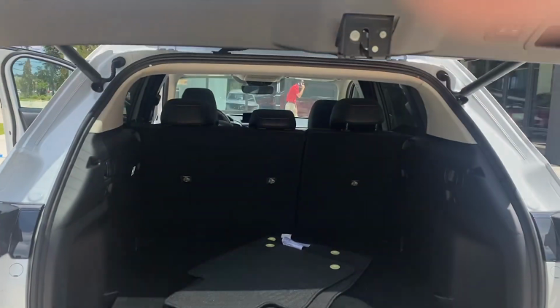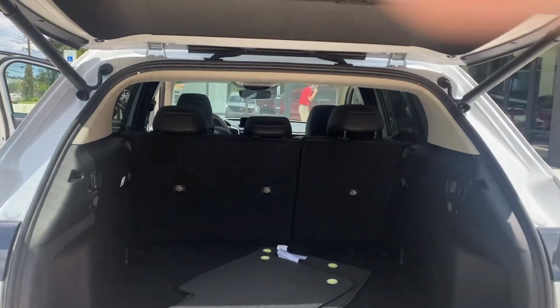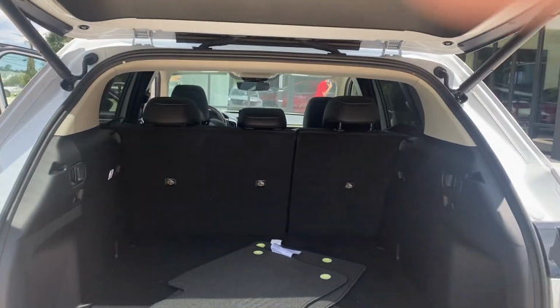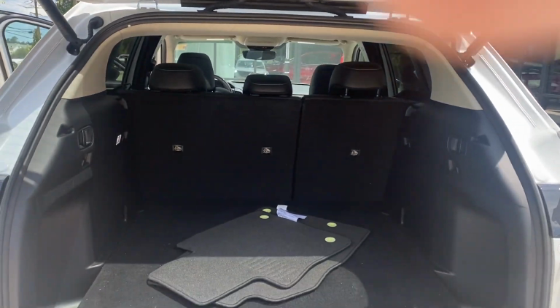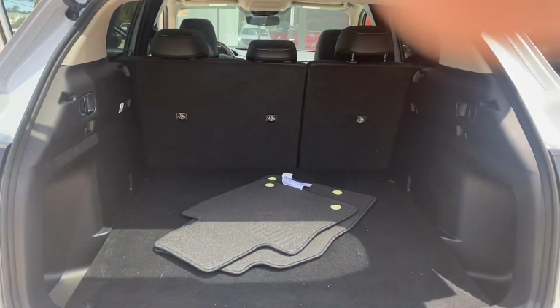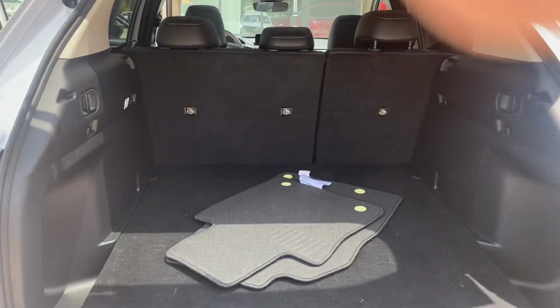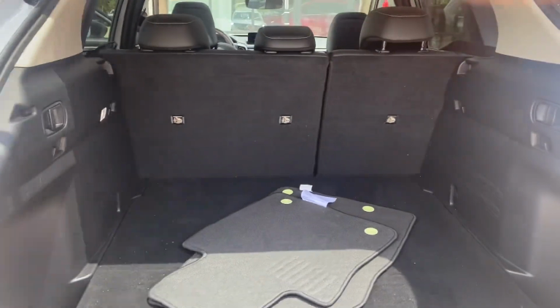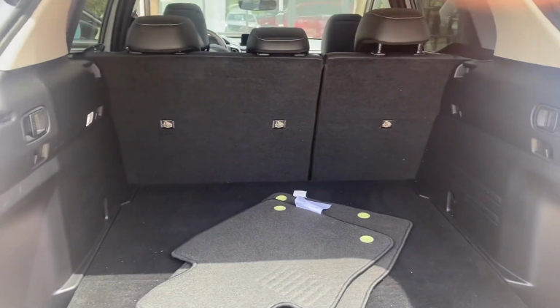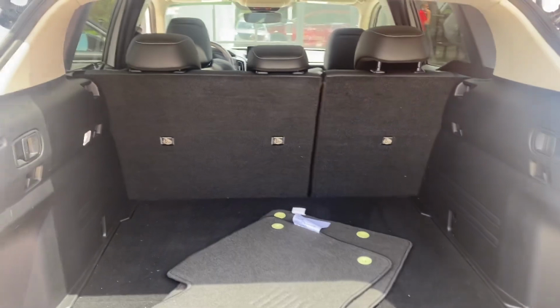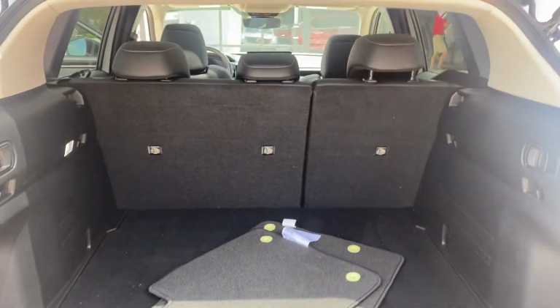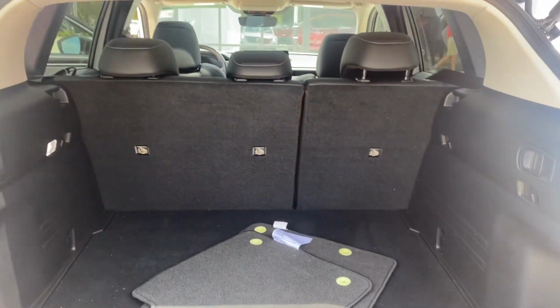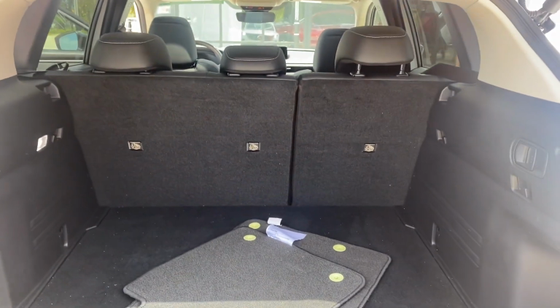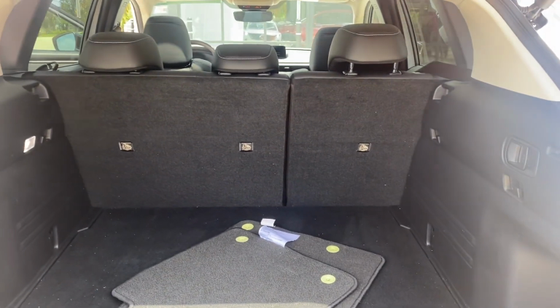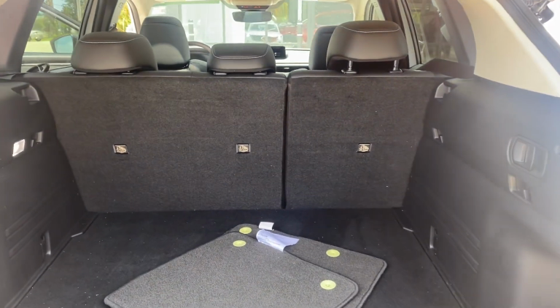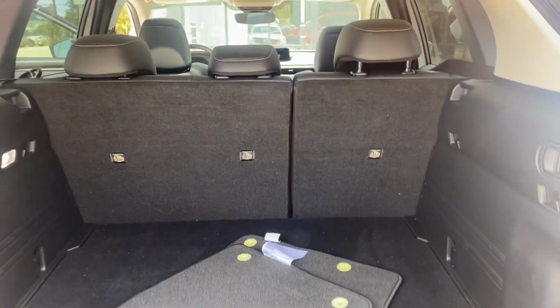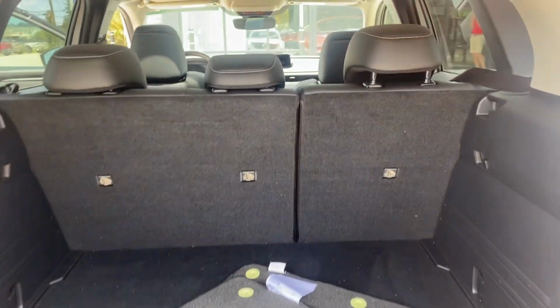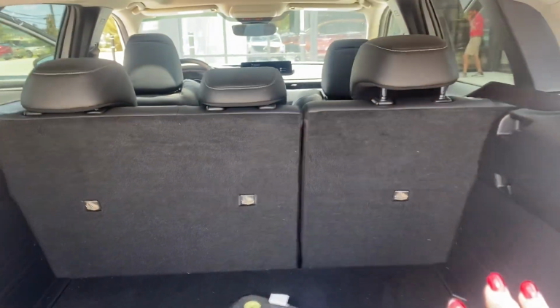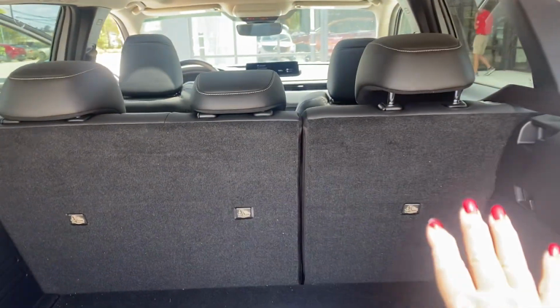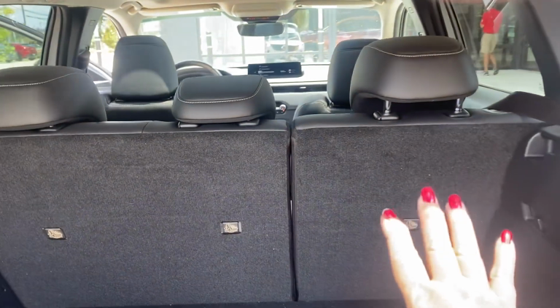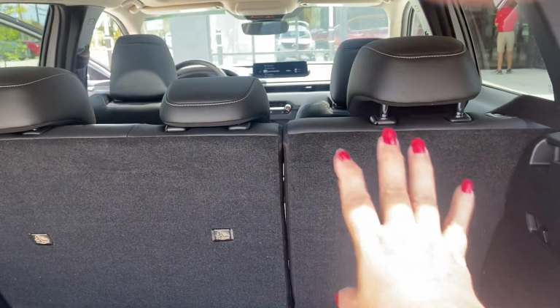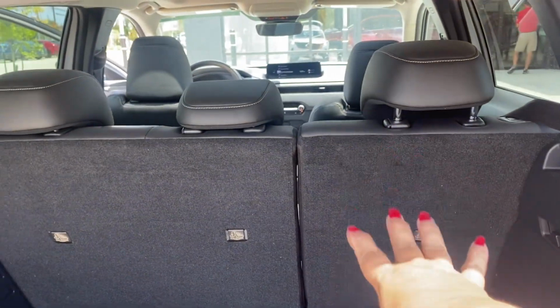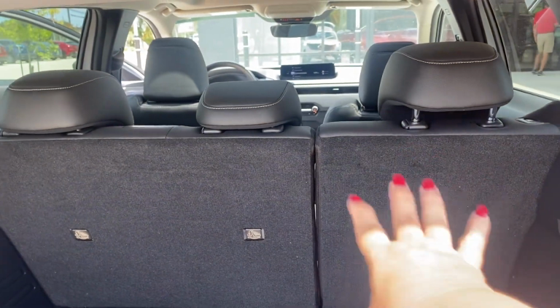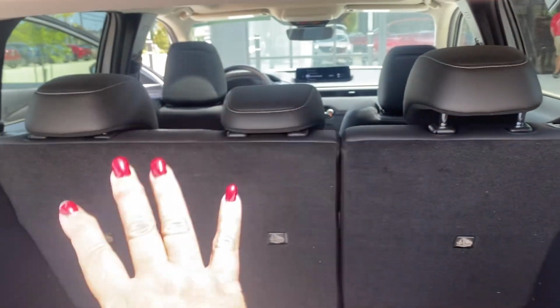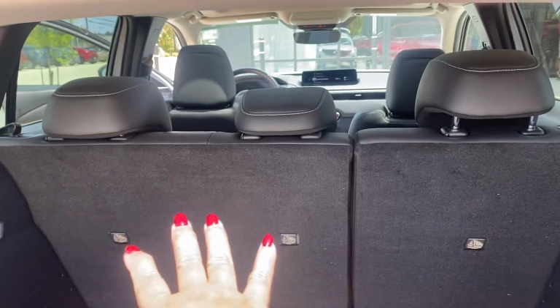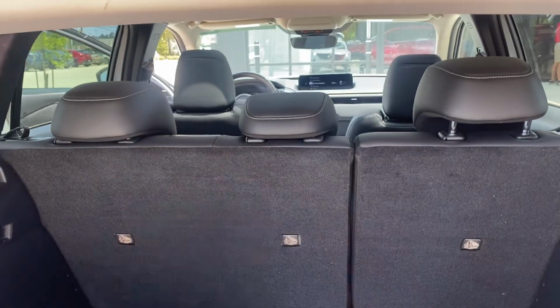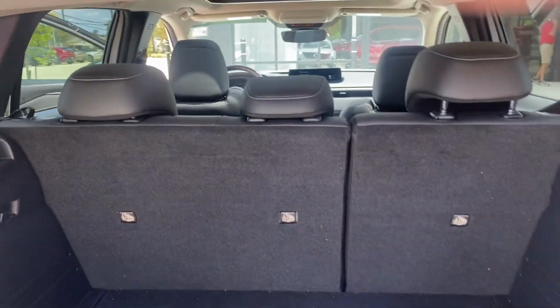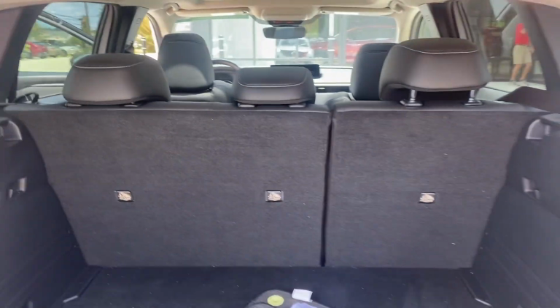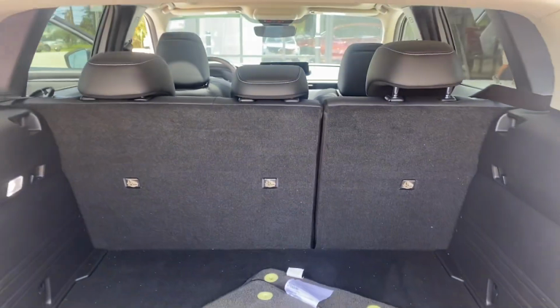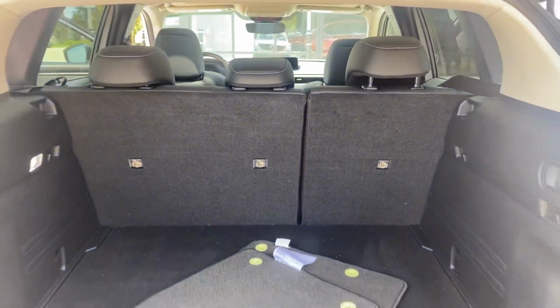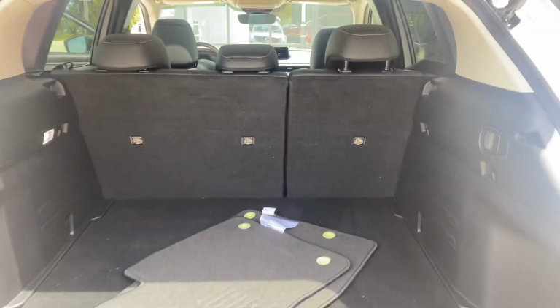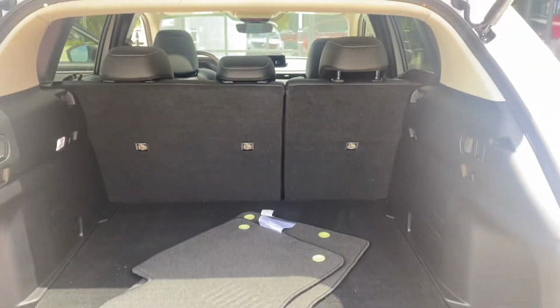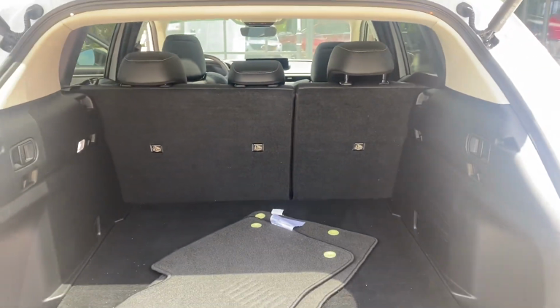Plenty of storage in the back compartment, and you can also drop down 40/60 or 100% if she needs more room.